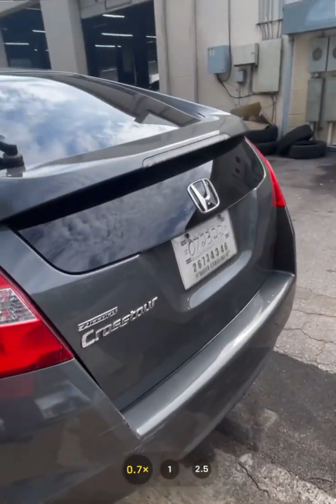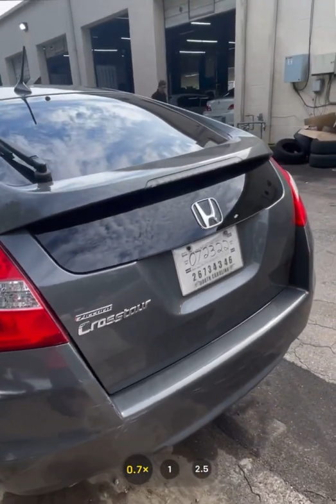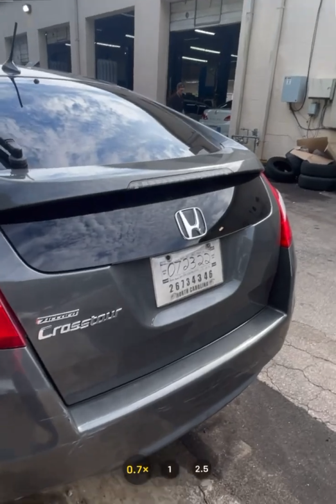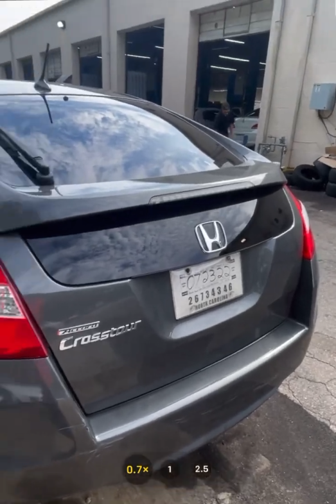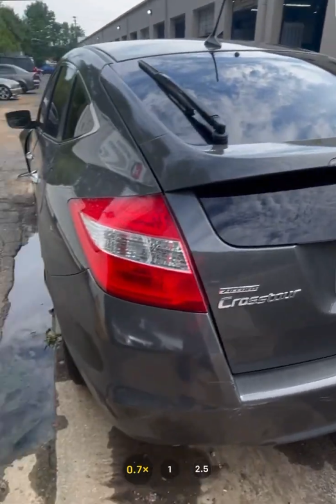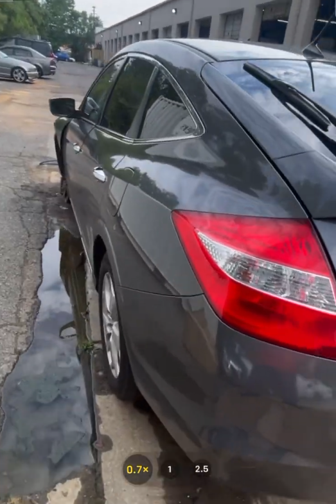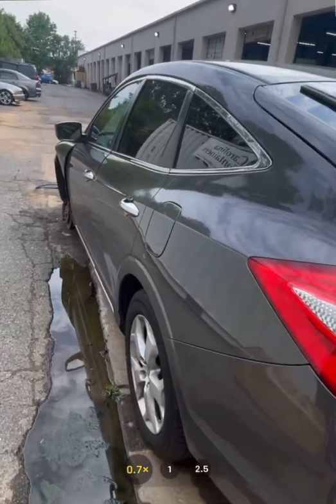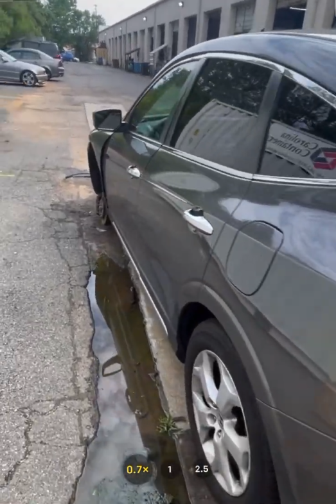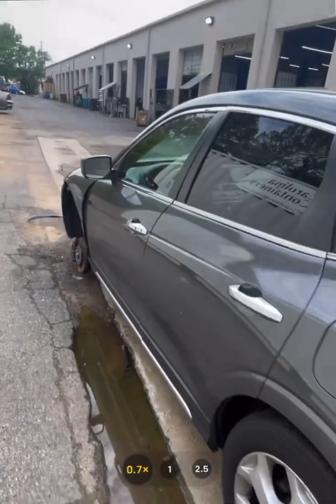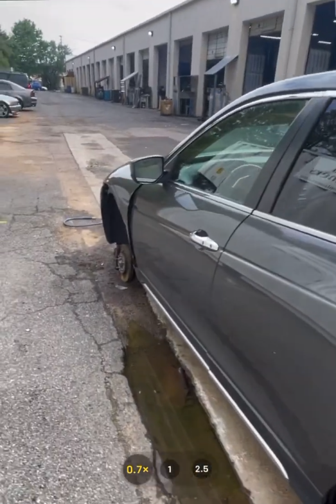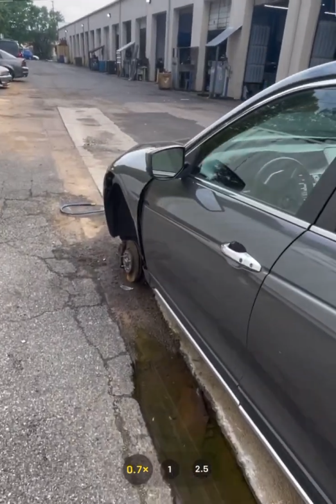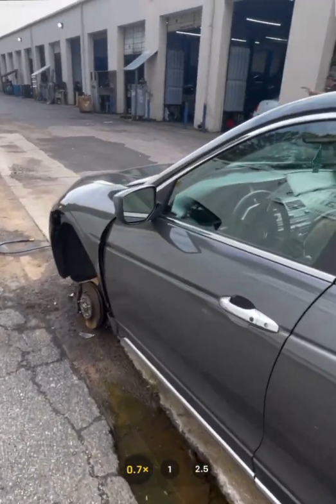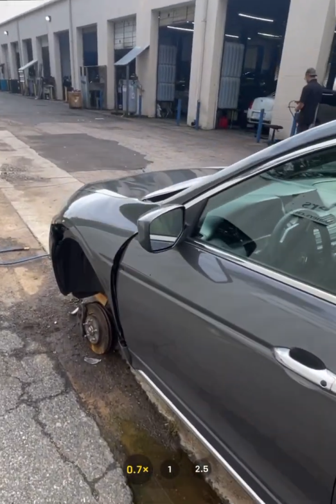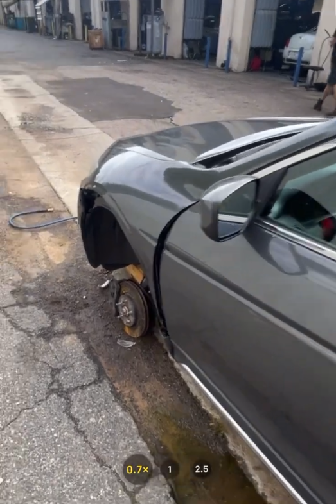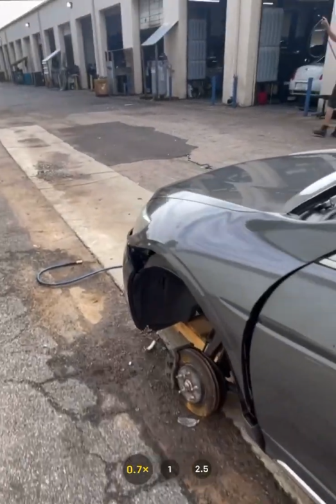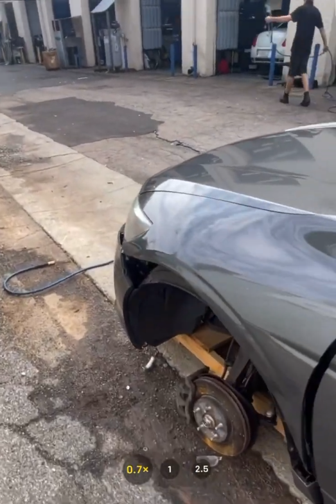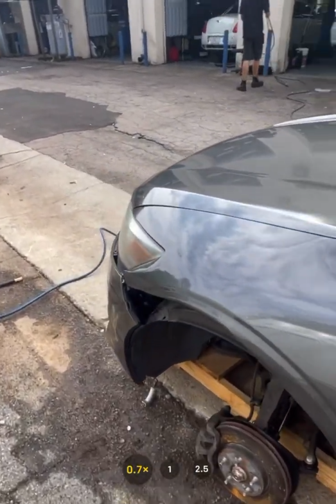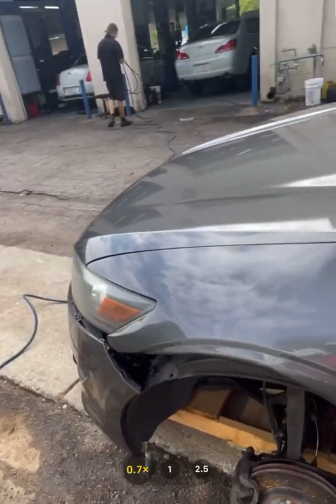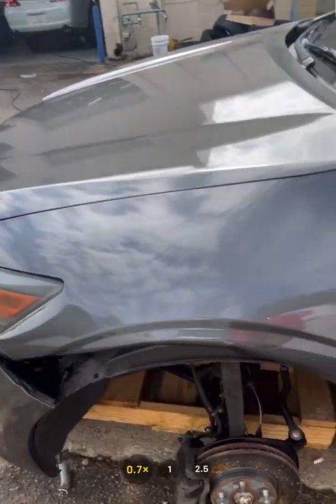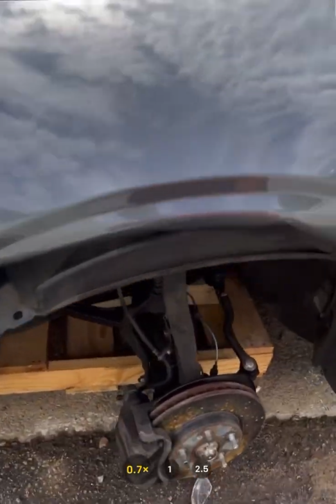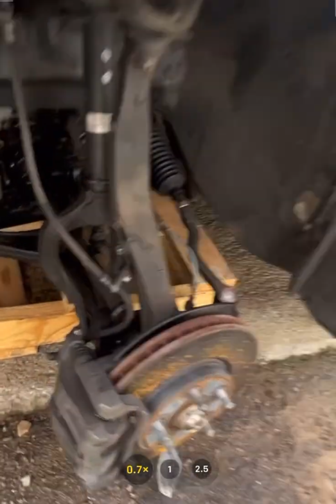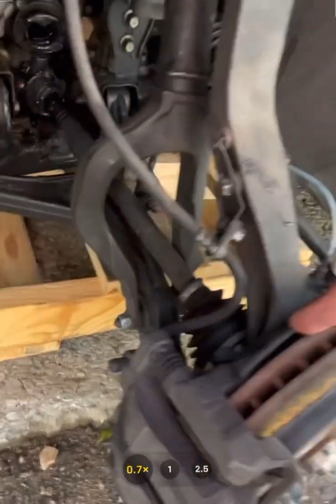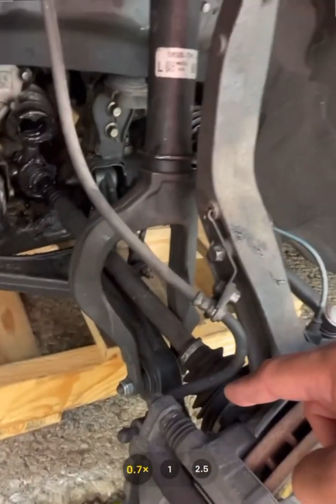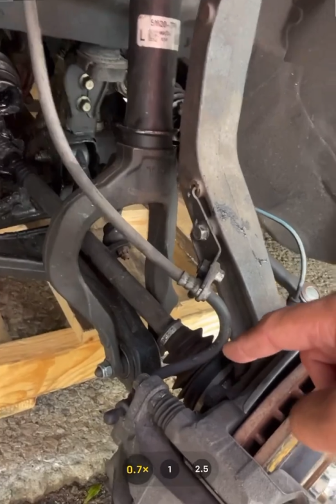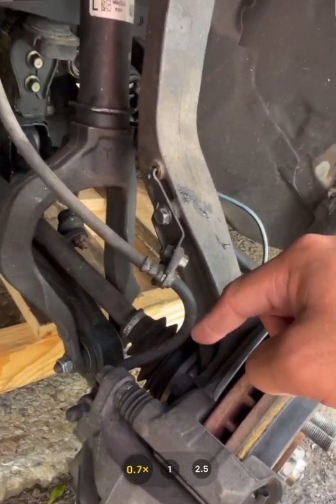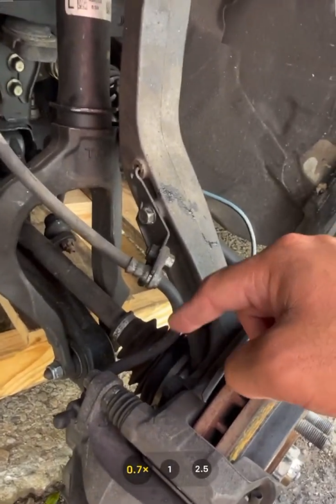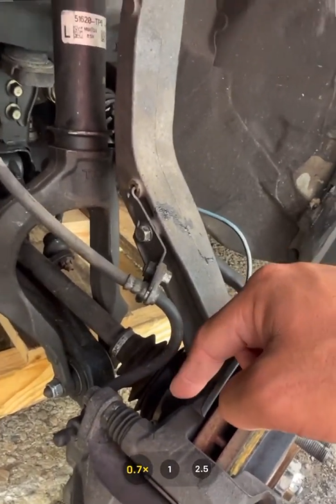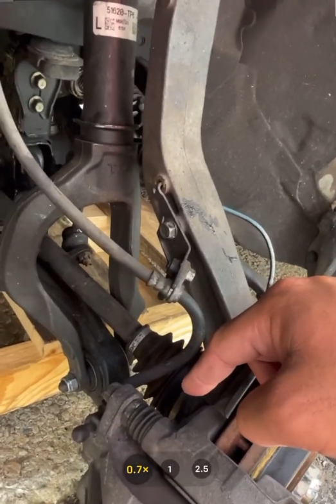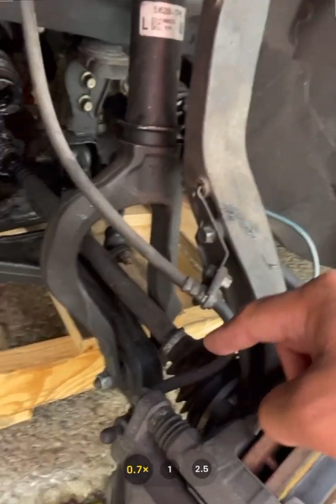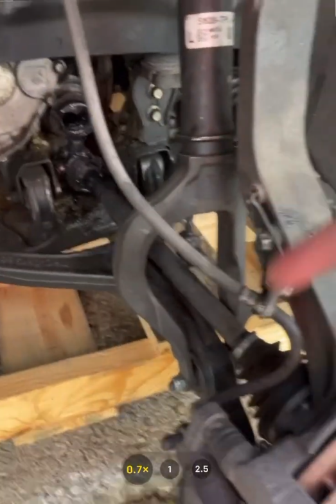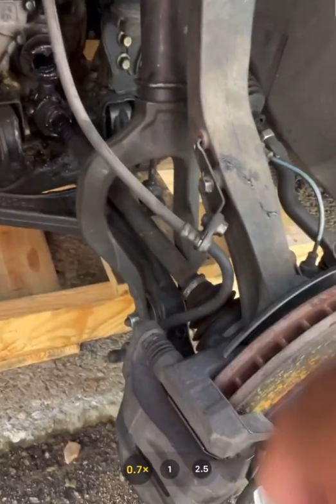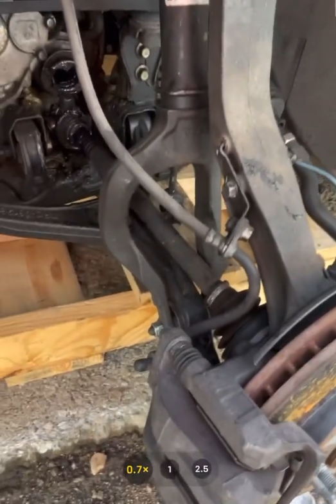Let me show you guys something — the customer just bought this car from a car lot. Obviously we won't disclose where, but they just bought this less than 30 days ago. Either somebody didn't put a cotter pin to secure that control arm to the ball joint, or it's a ball joint that popped out.